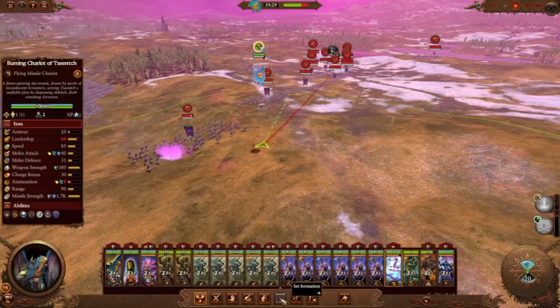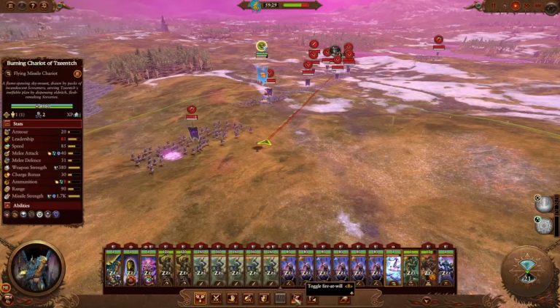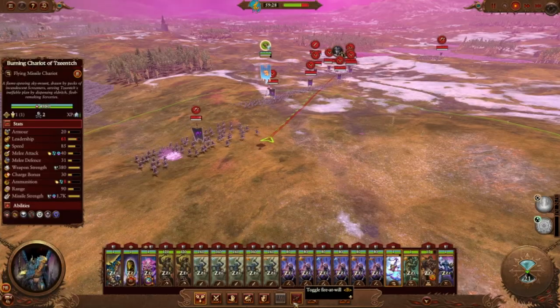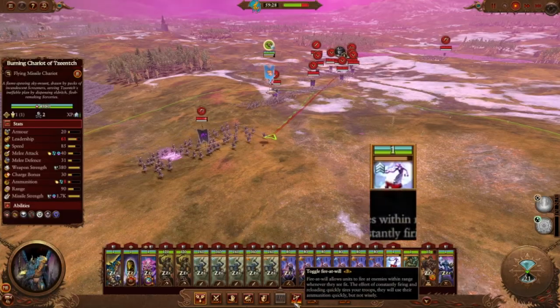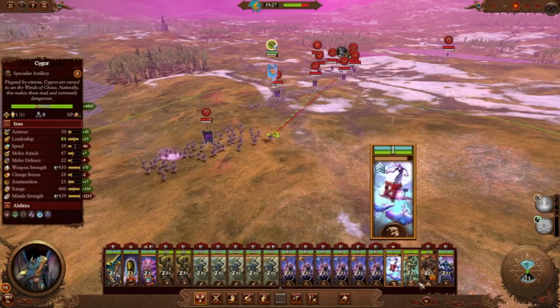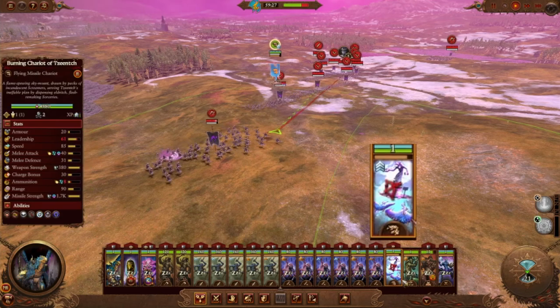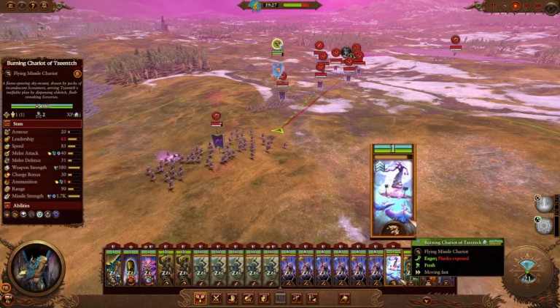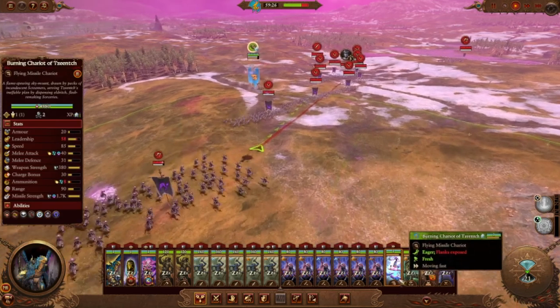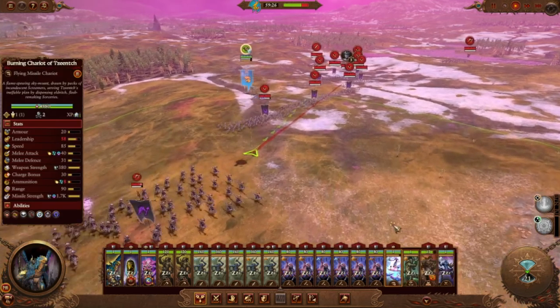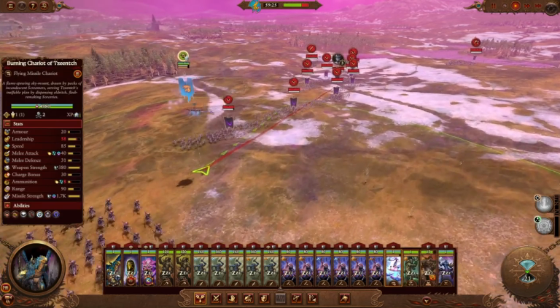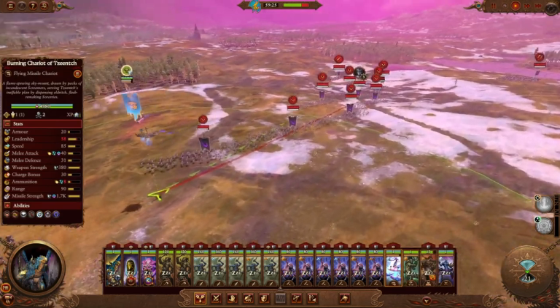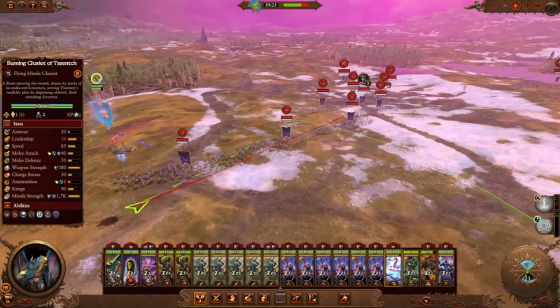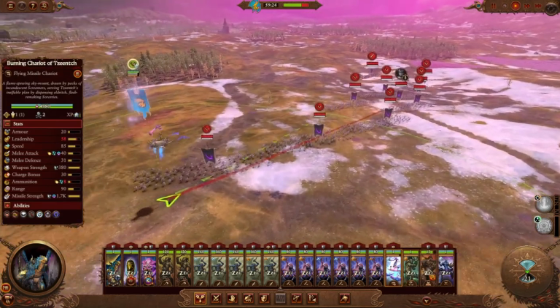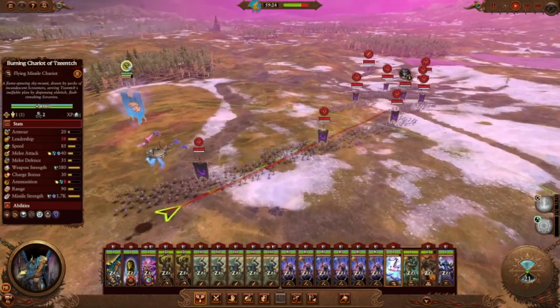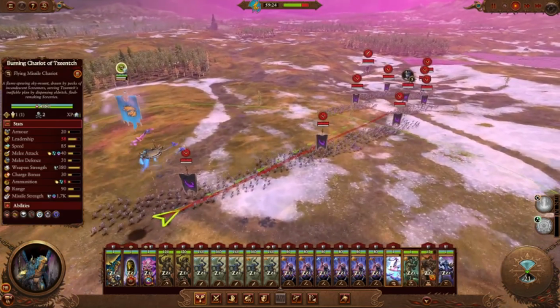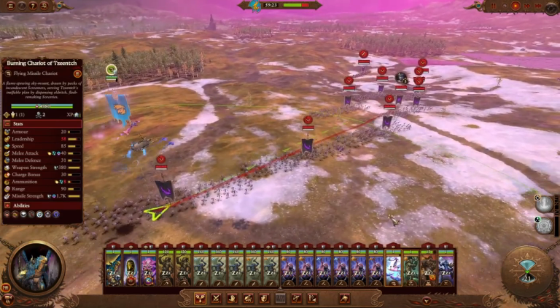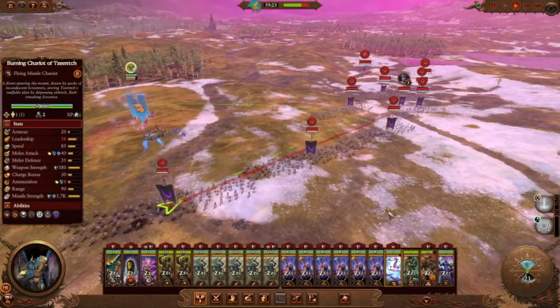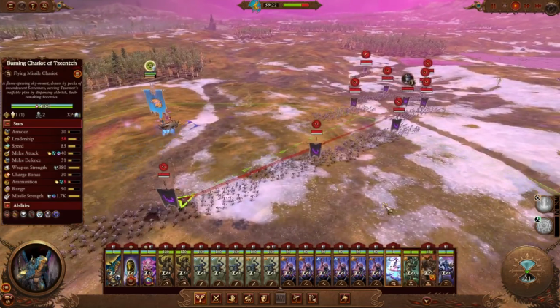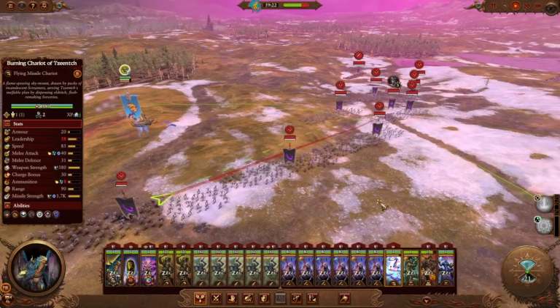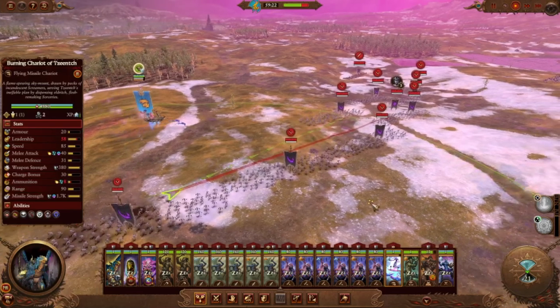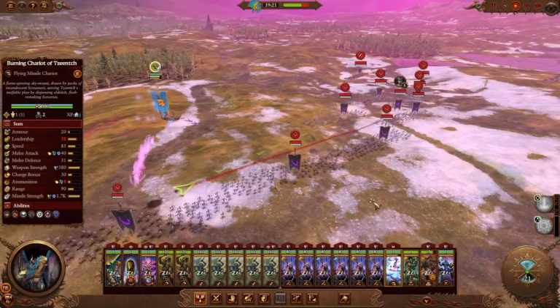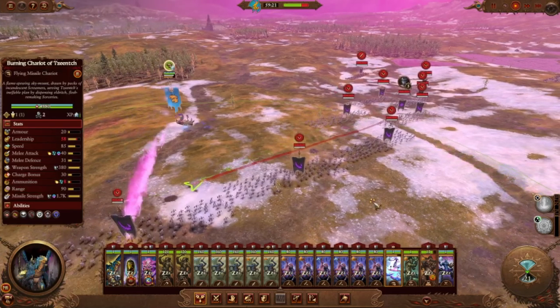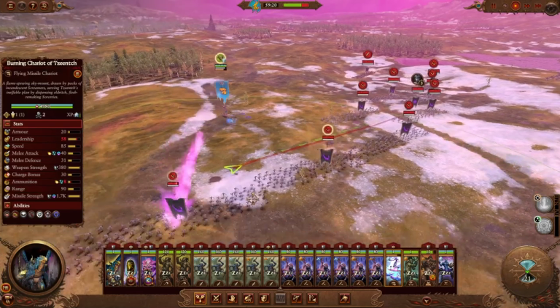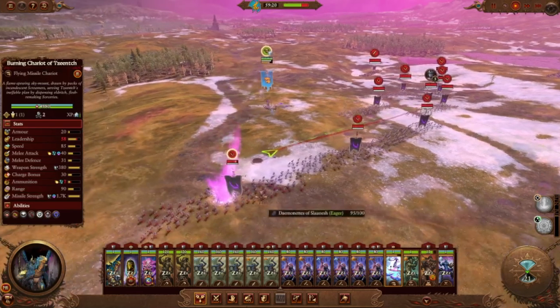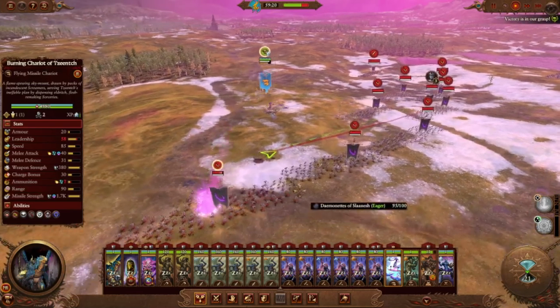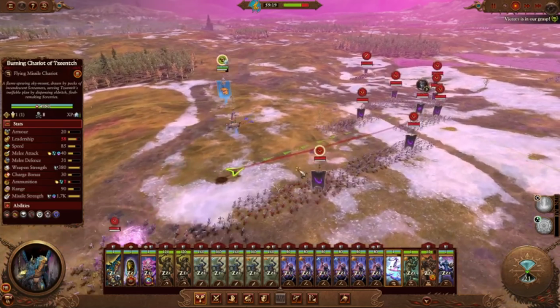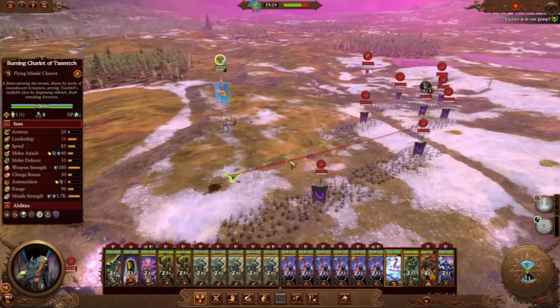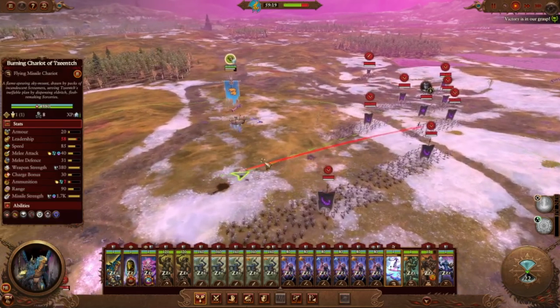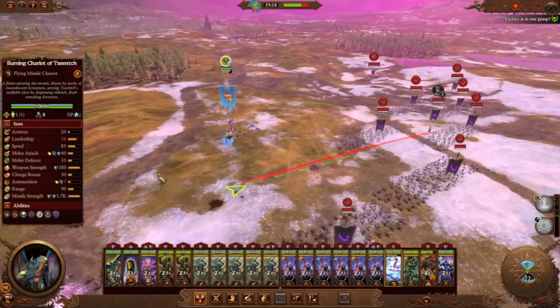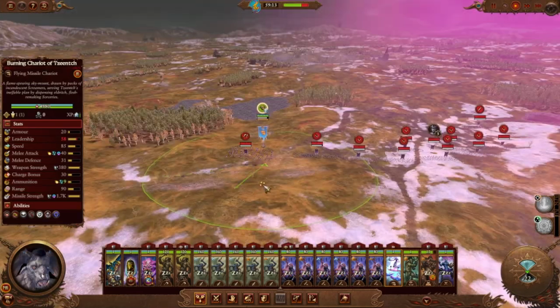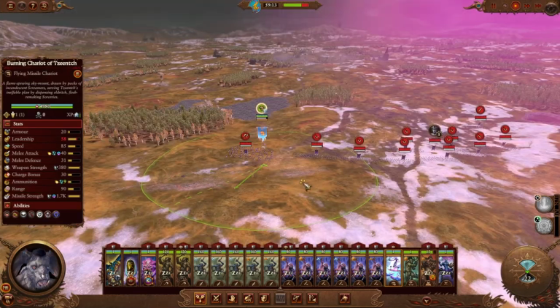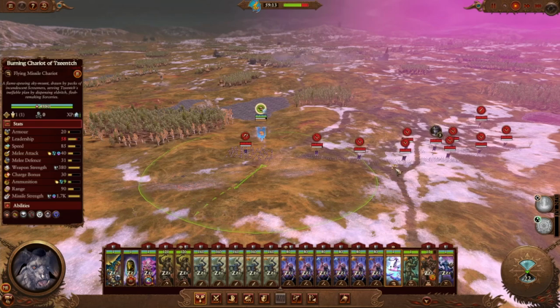Because the Burning Chariot only has very limited ammunition, you can easily waste all of its ammo firing at random units before it gets near the enemy lord or single entity unit that you want to destroy. There is a workaround for this, however.